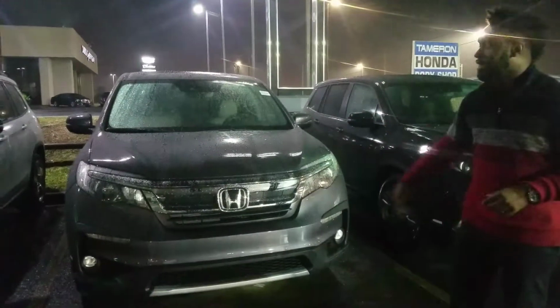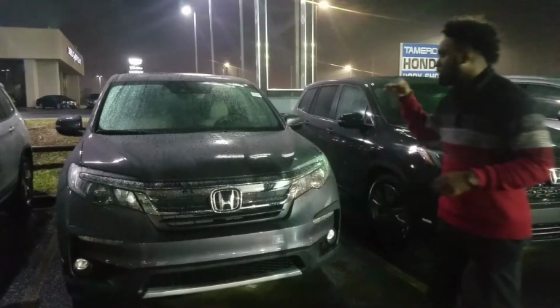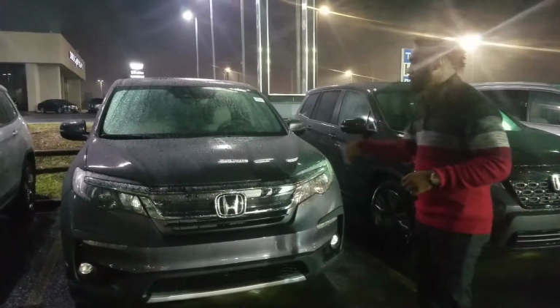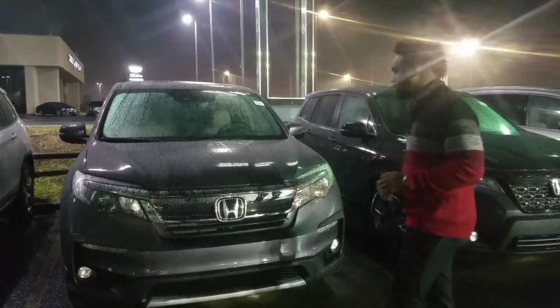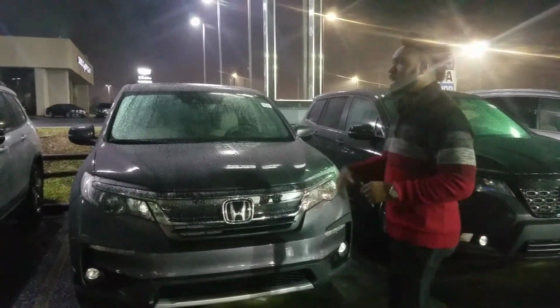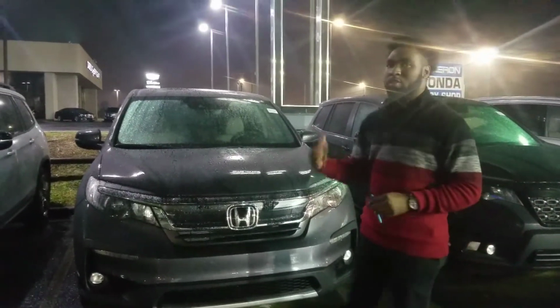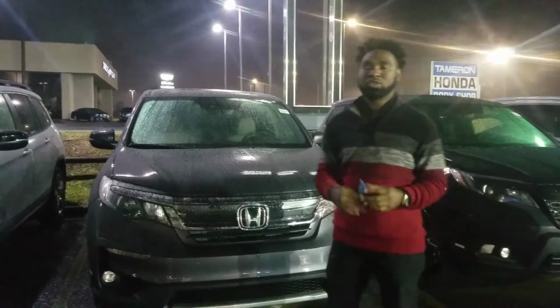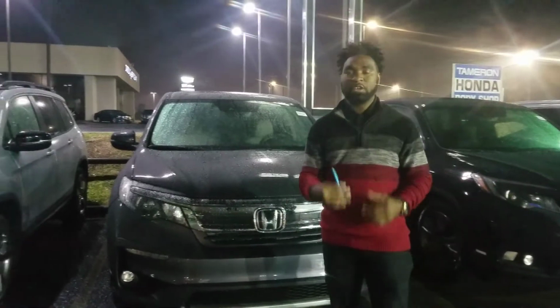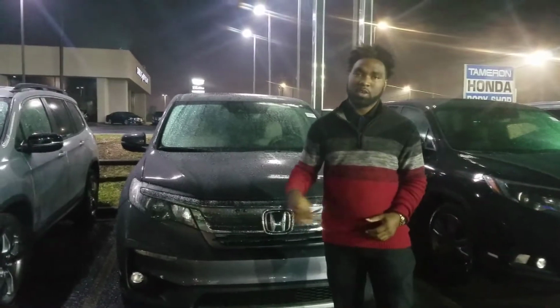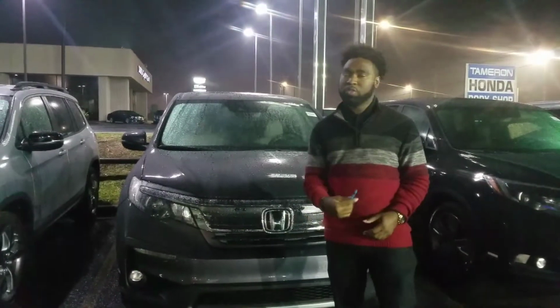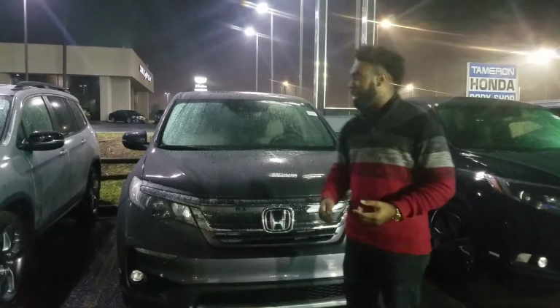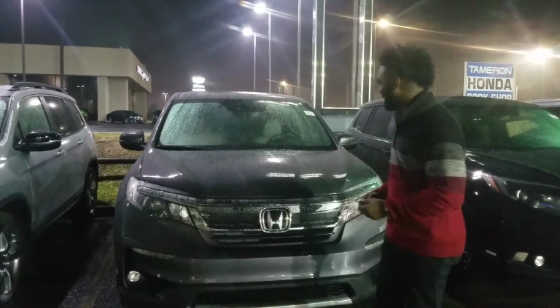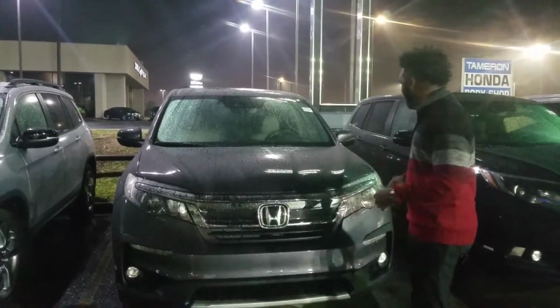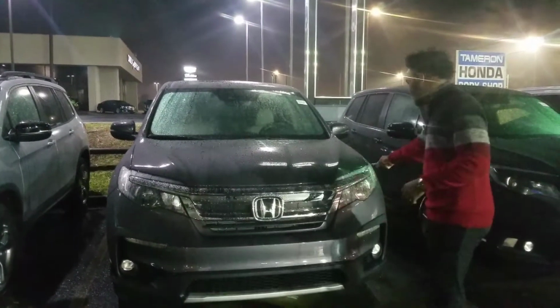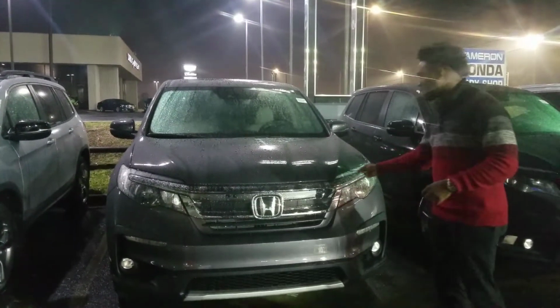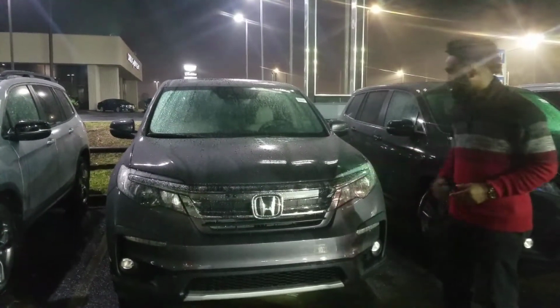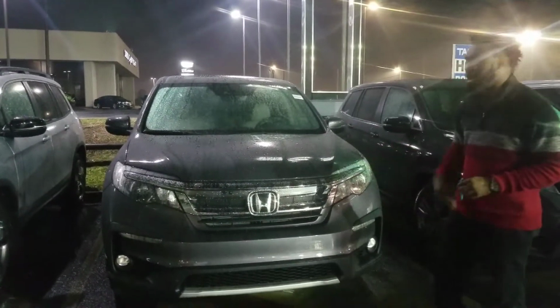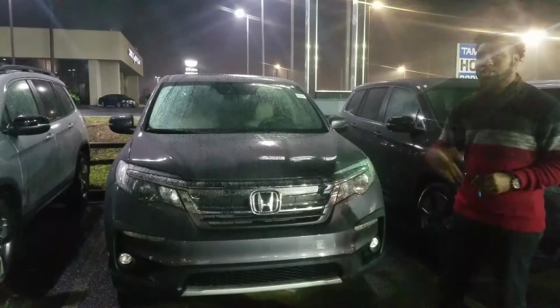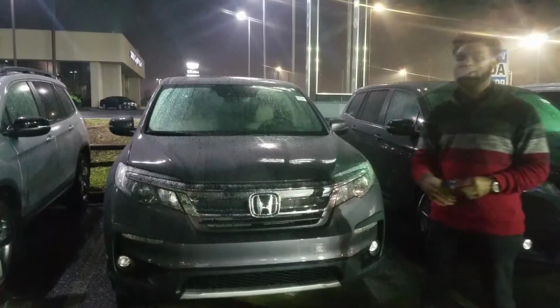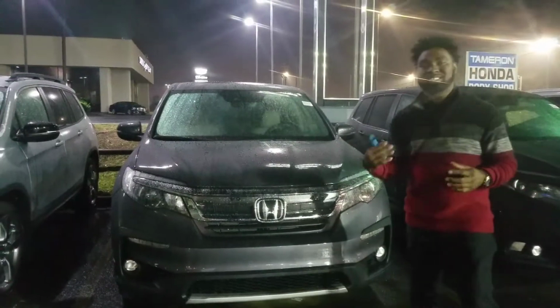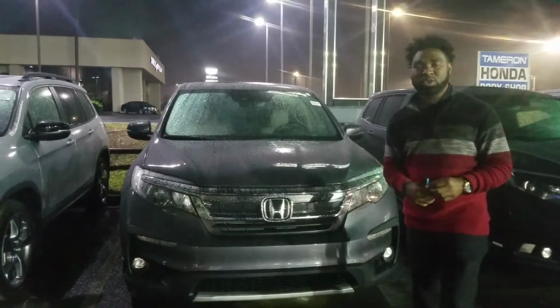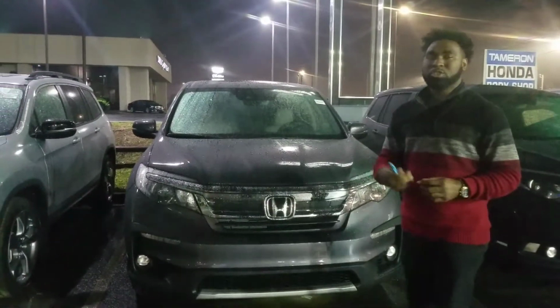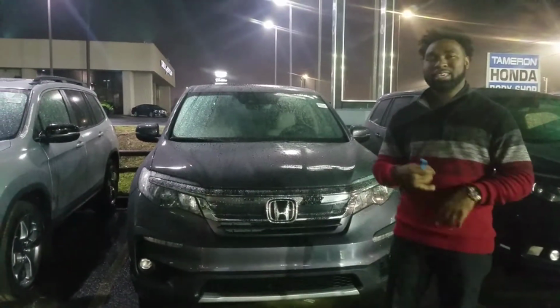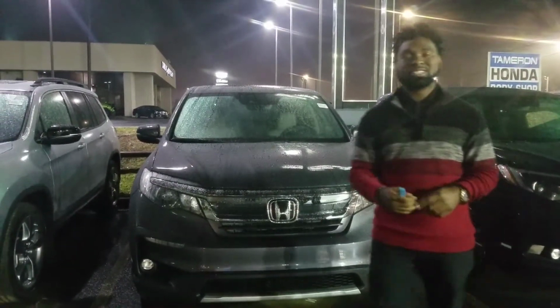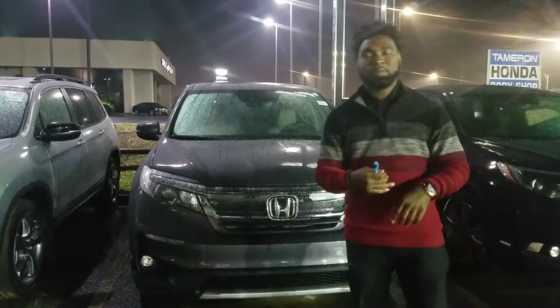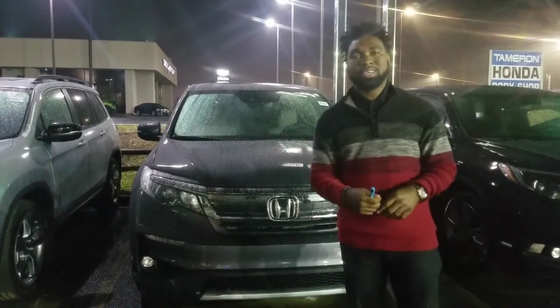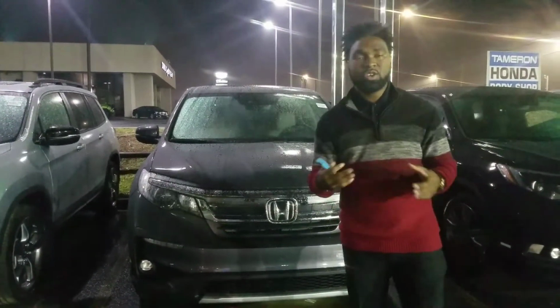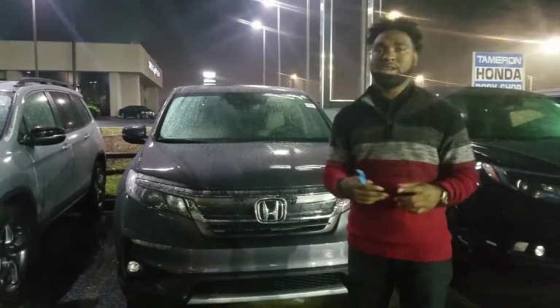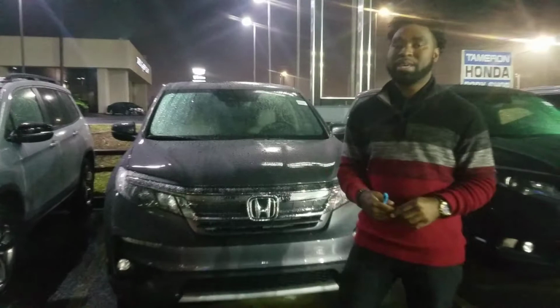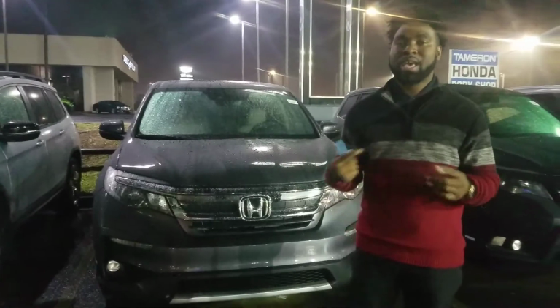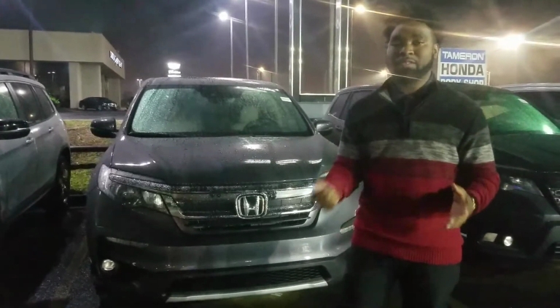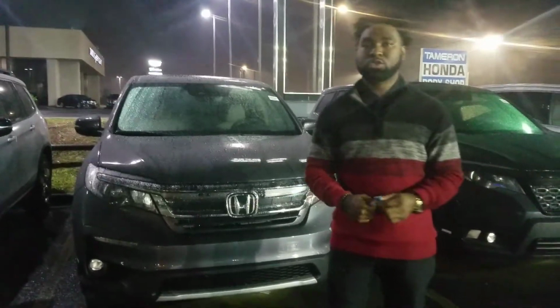These vehicles are some beautiful vehicles. We wanted to go over some of those great features on the vehicle with you, like your daytime LED running light you see here. Also, it comes with your Honda Sensing Suite, which is your lane keep assist, lane departure mitigation, port collision mitigation, and adaptive cruise control.